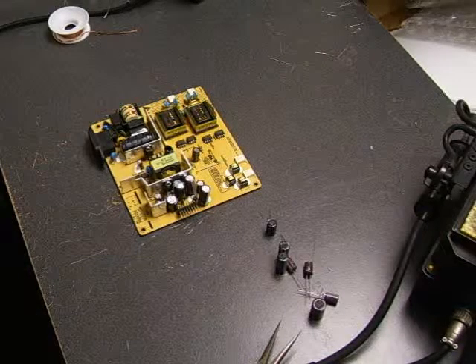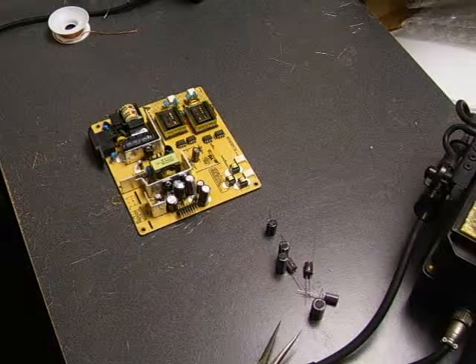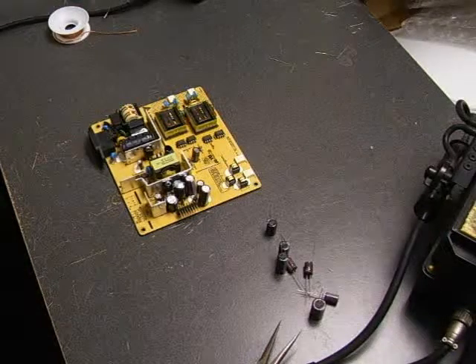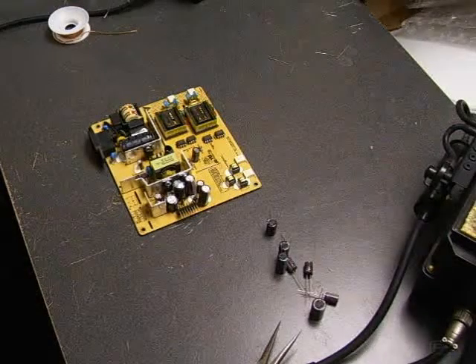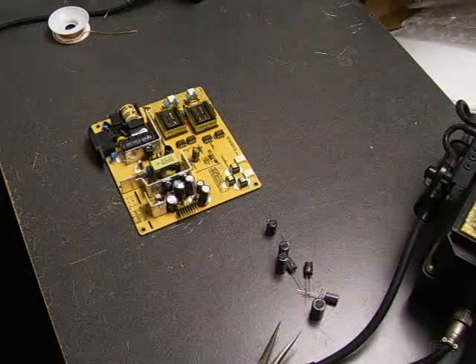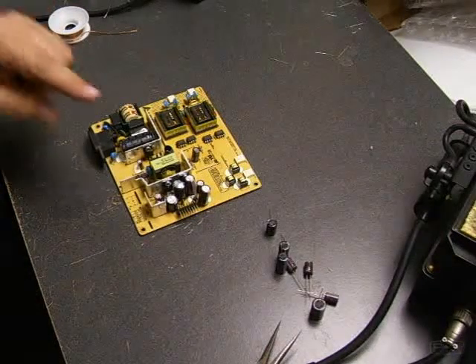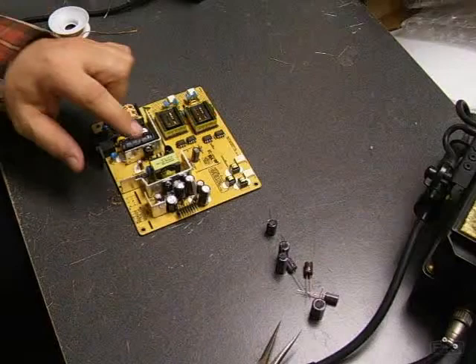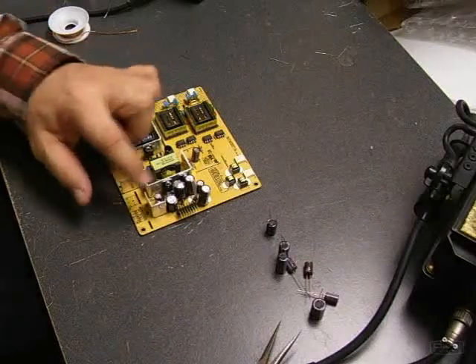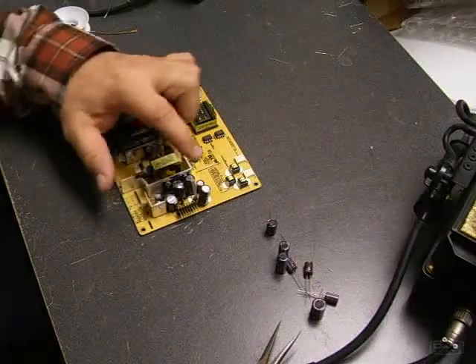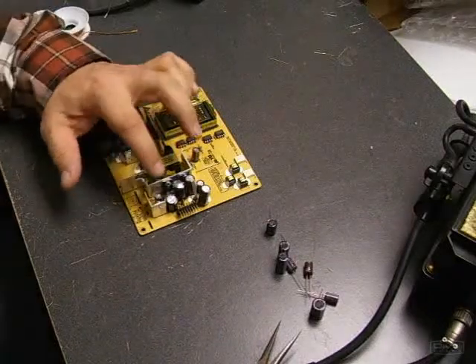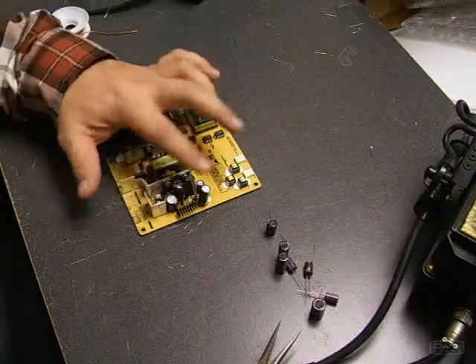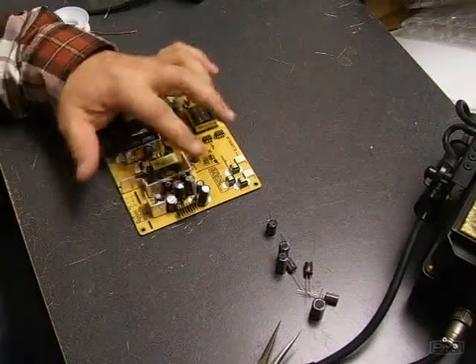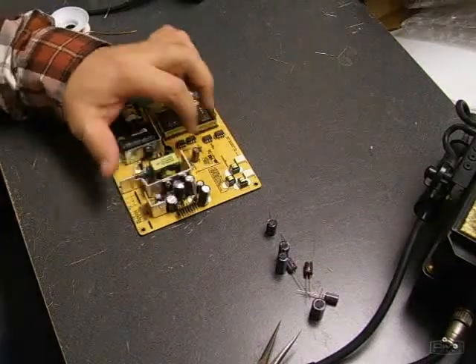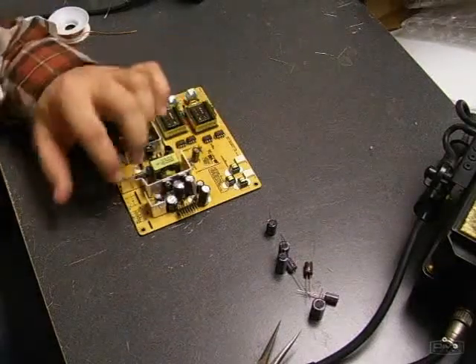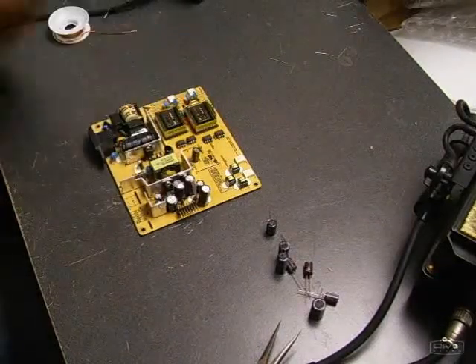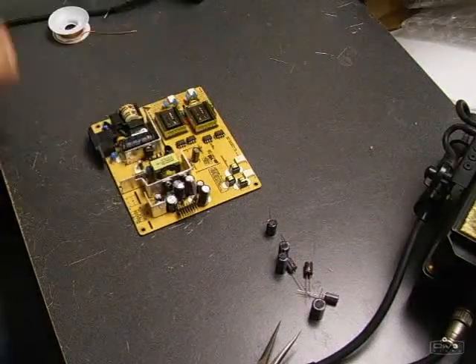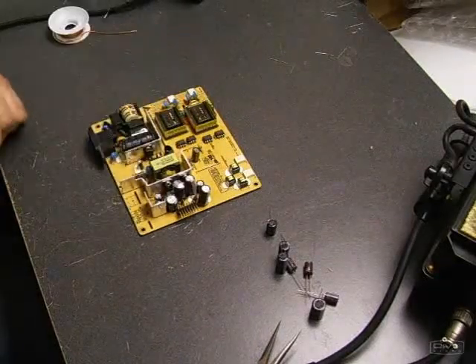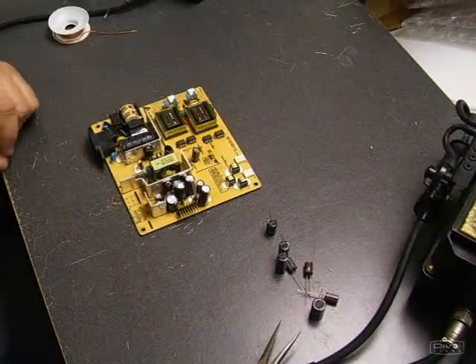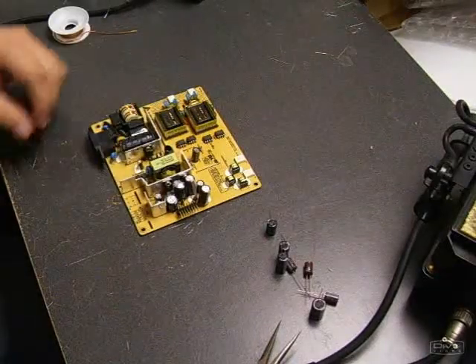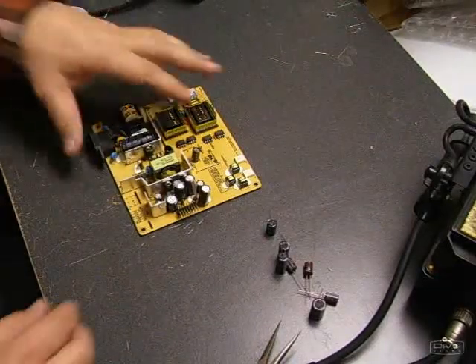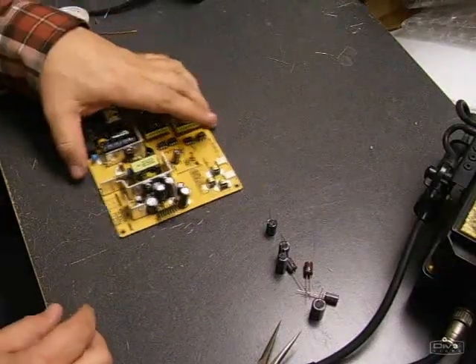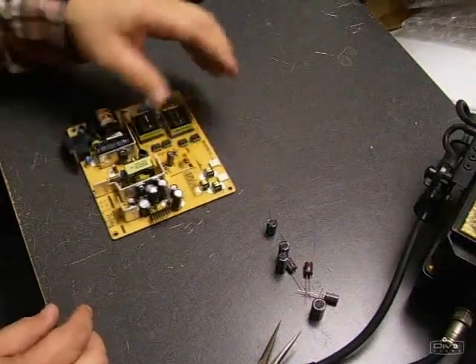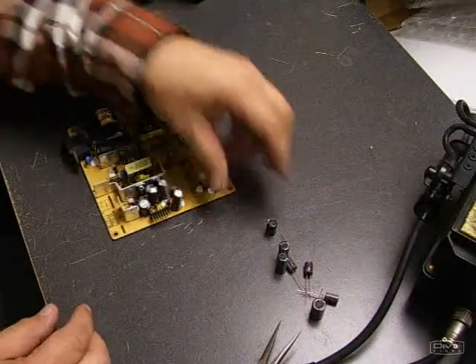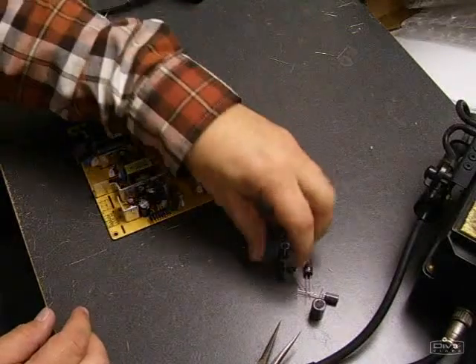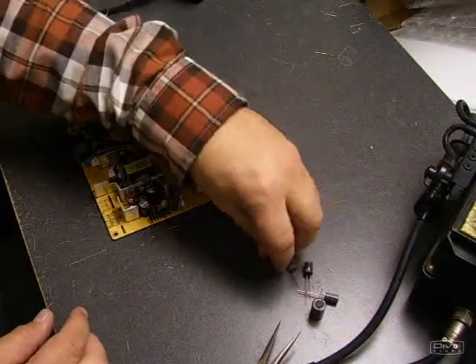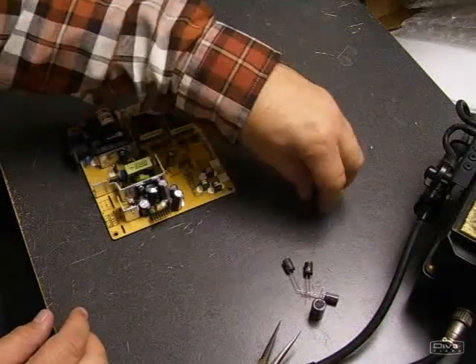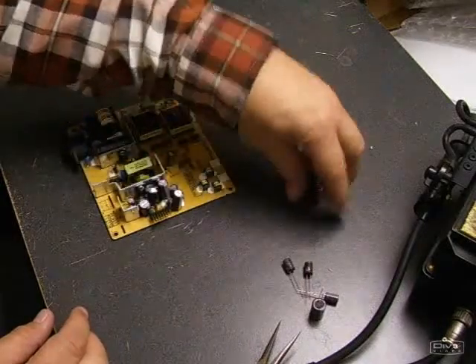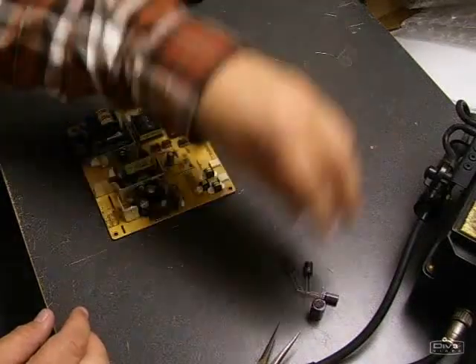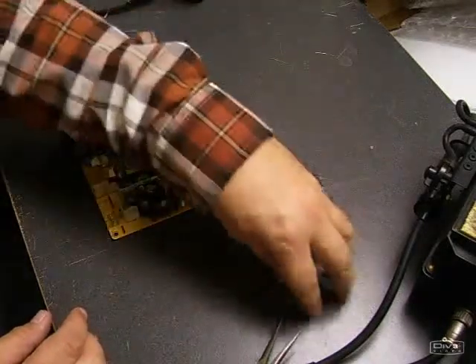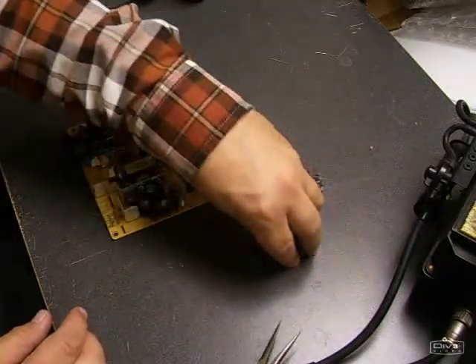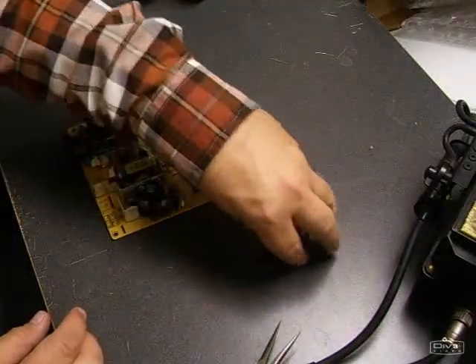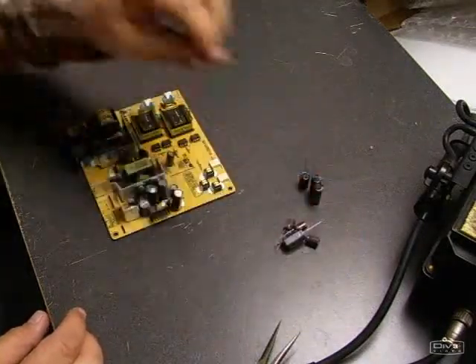Now we're ready to do the removal and replacement of the capacitors on the power supply board. We're going to be removing and replacing seven capacitors.